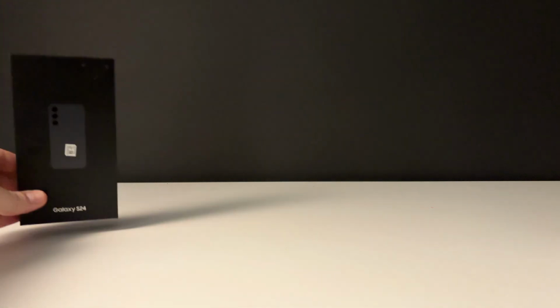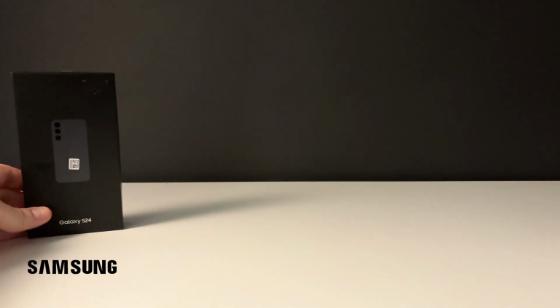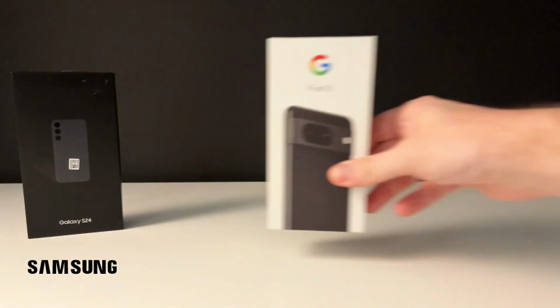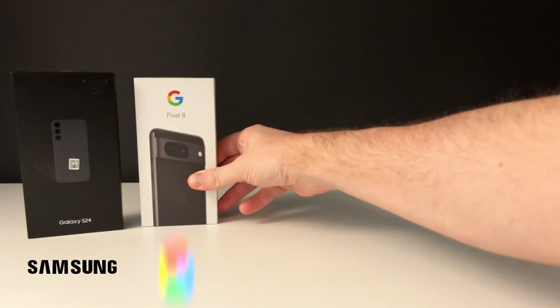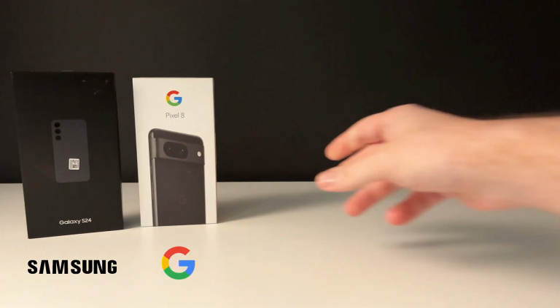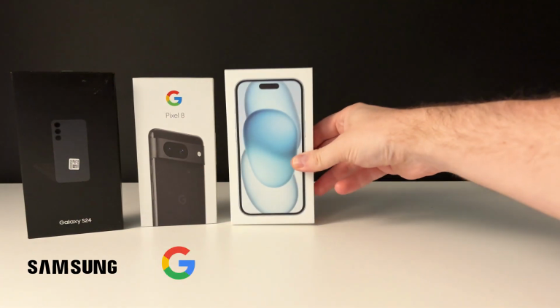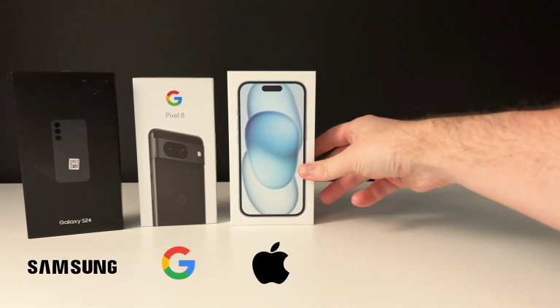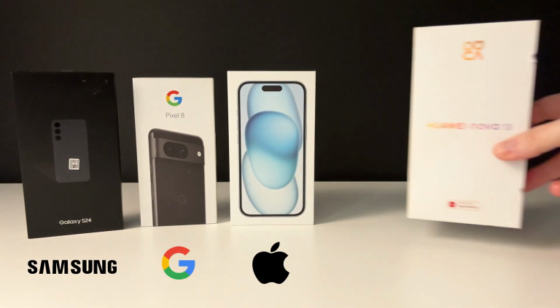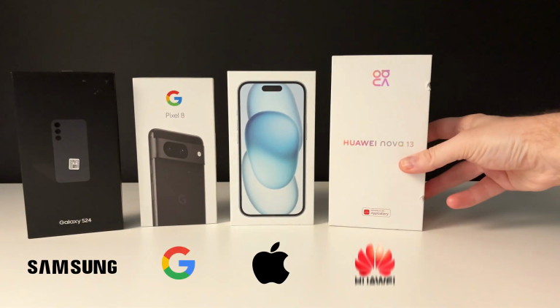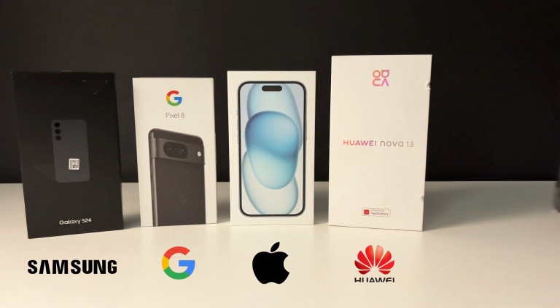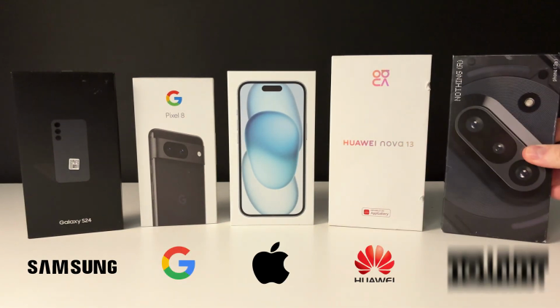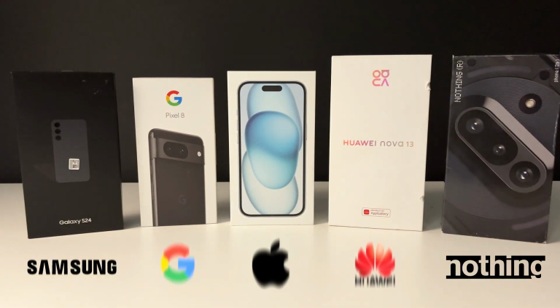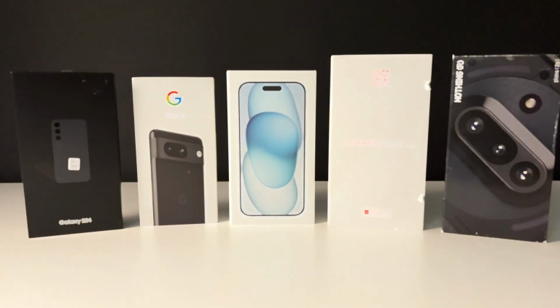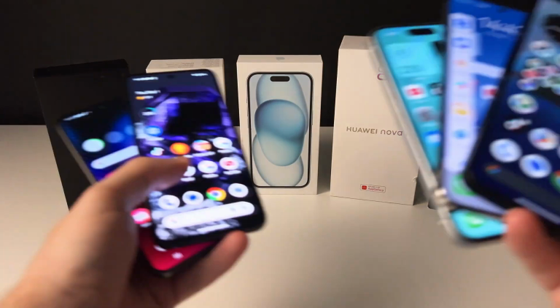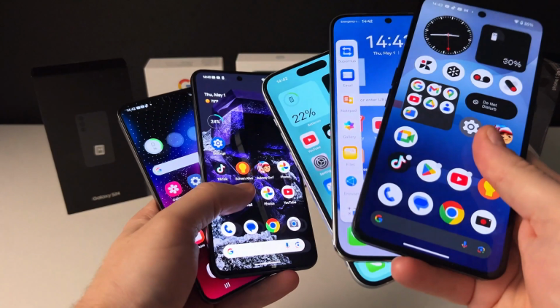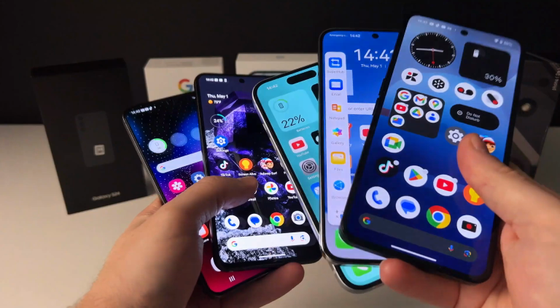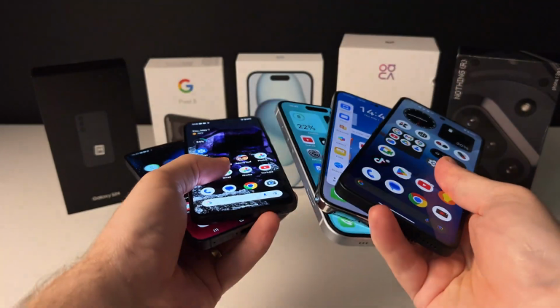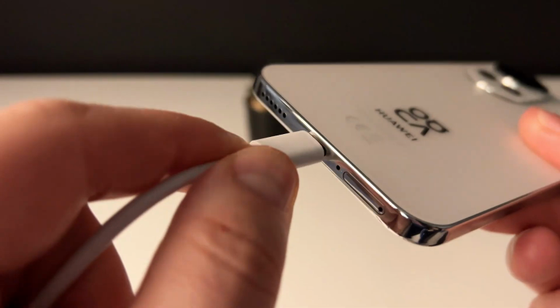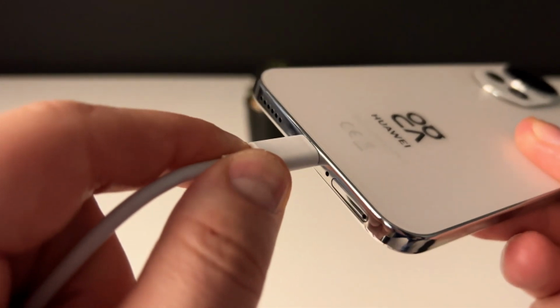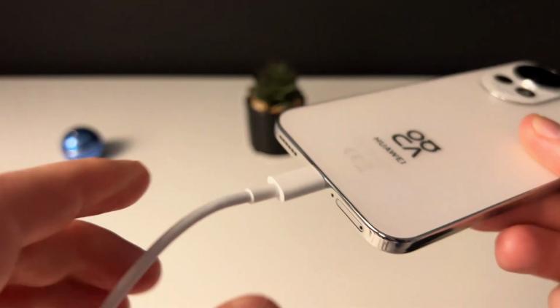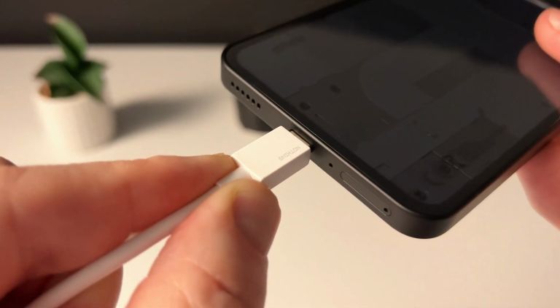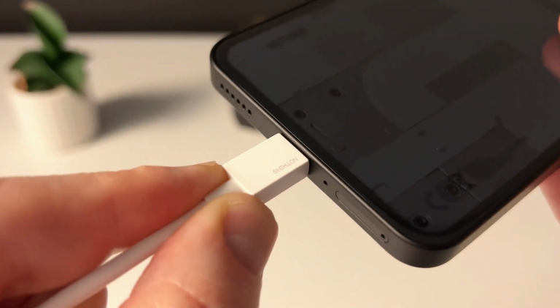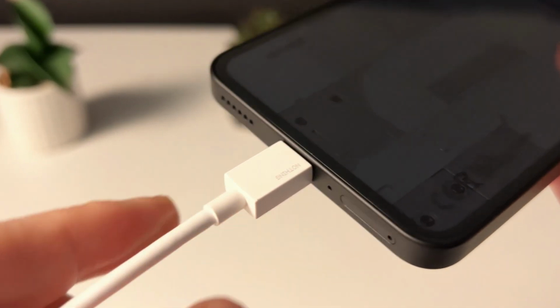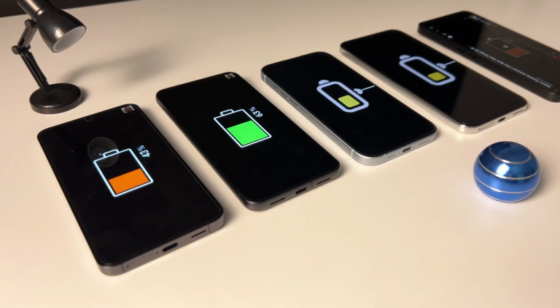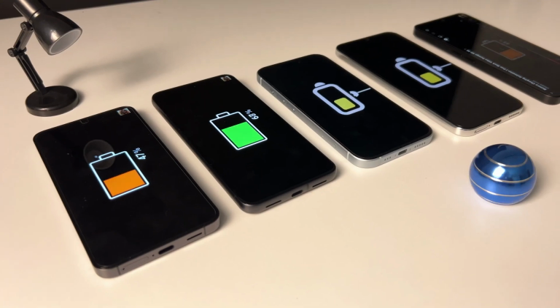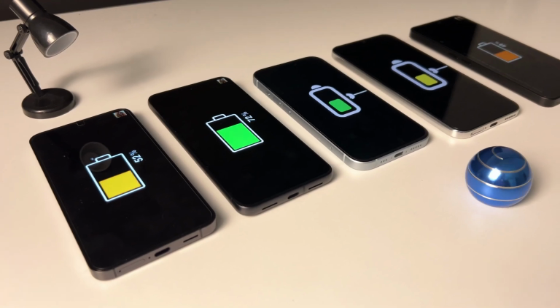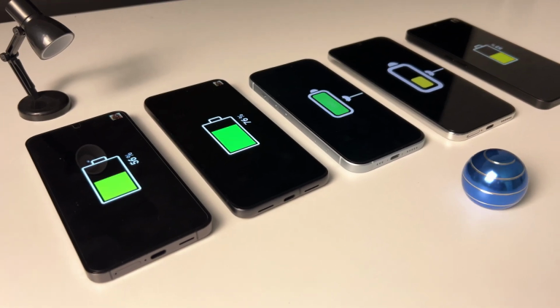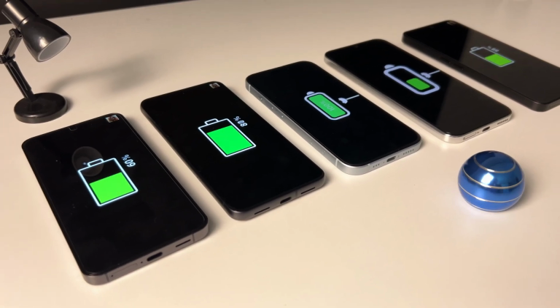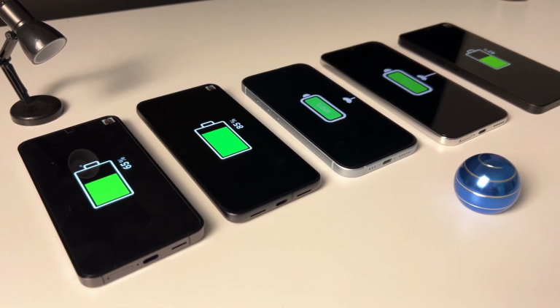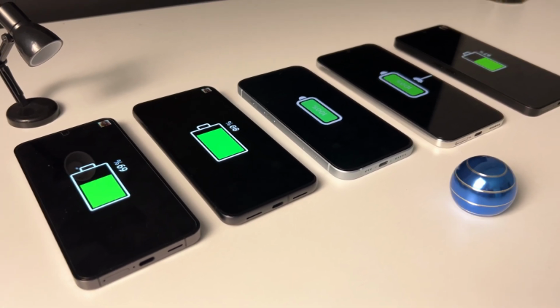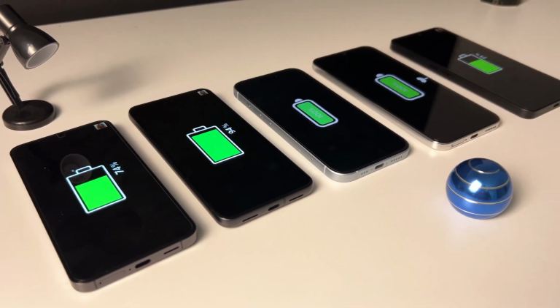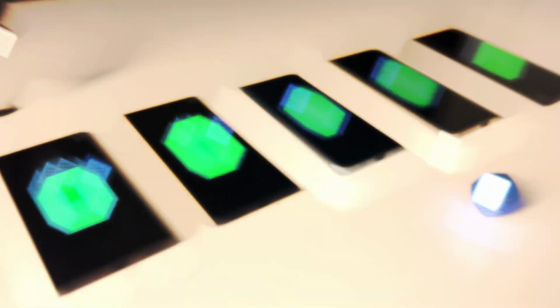In today's video, I've prepared the ultimate battery comparison of the hottest phones right now. Not only am I doing the classic battery drain, but I've also added a charging test, all done in the fastest possible way, so you get the best info in the shortest time.